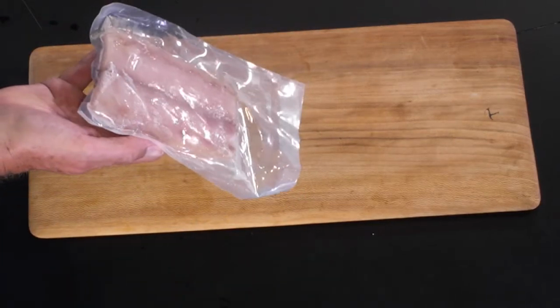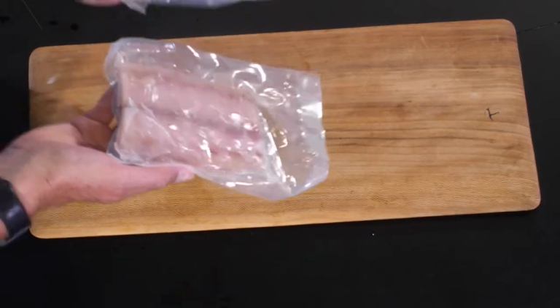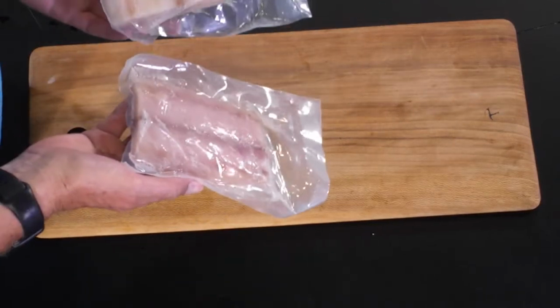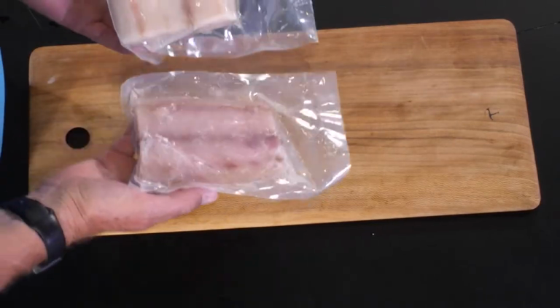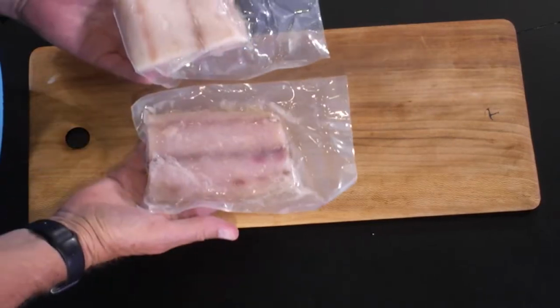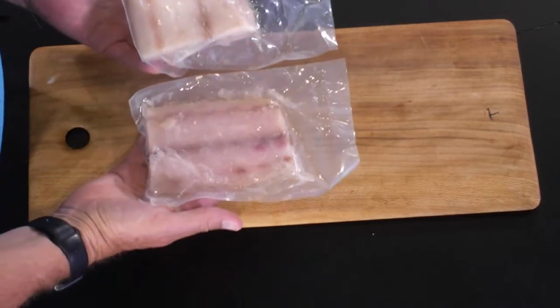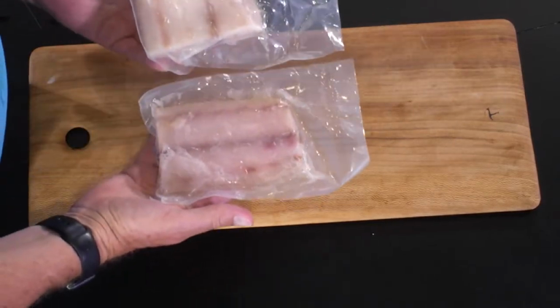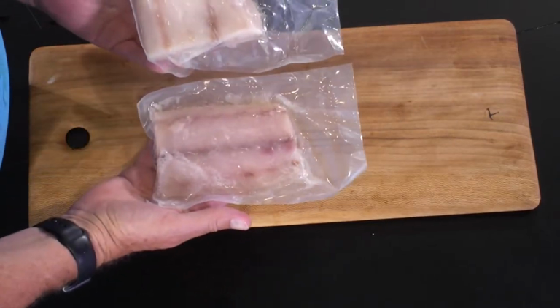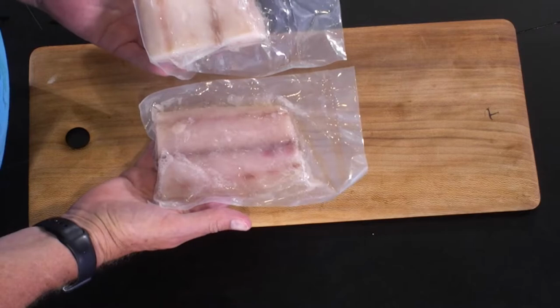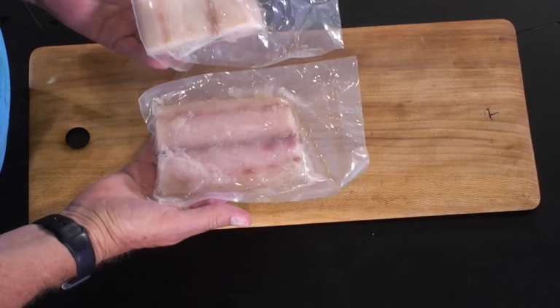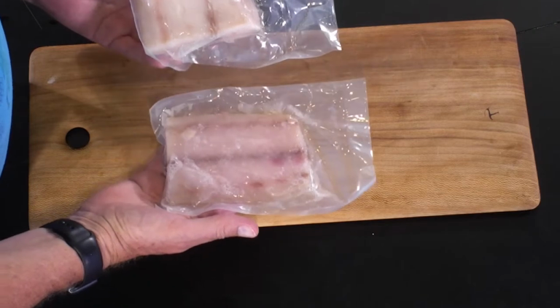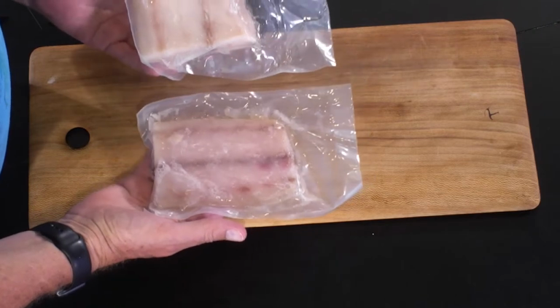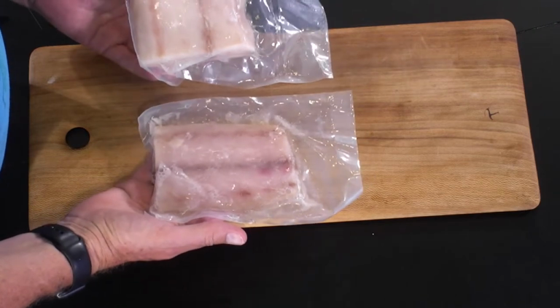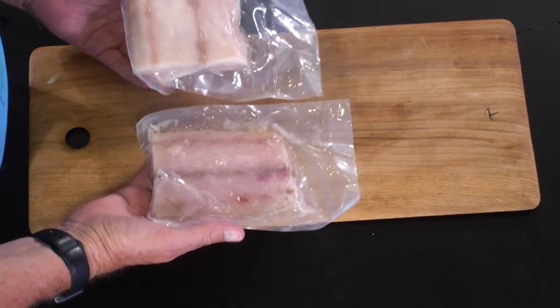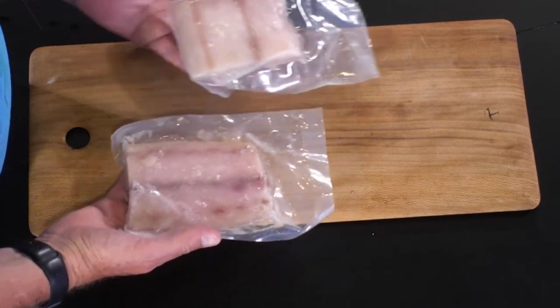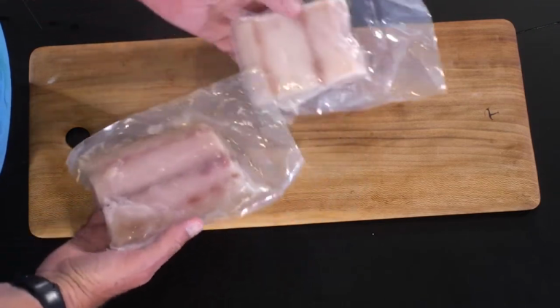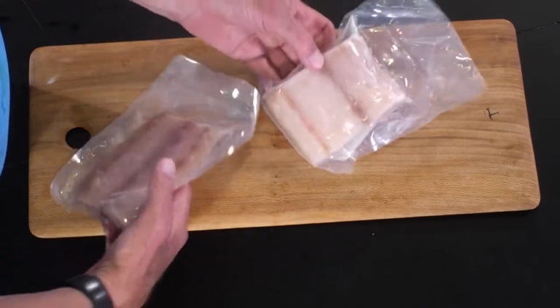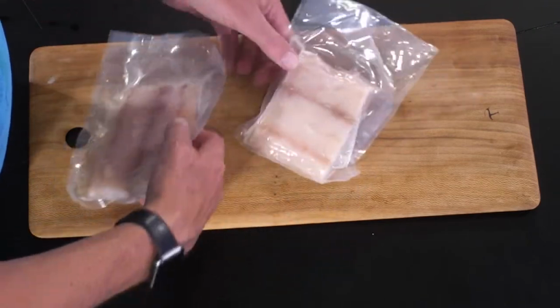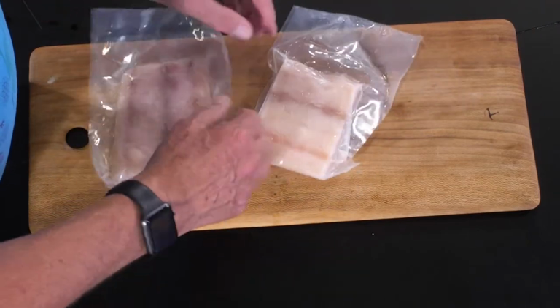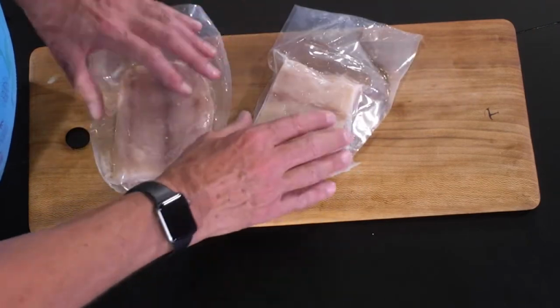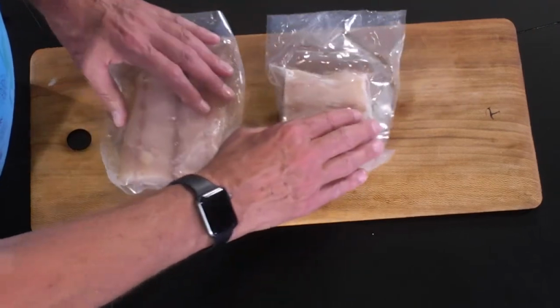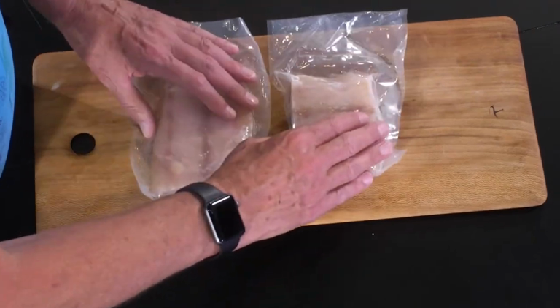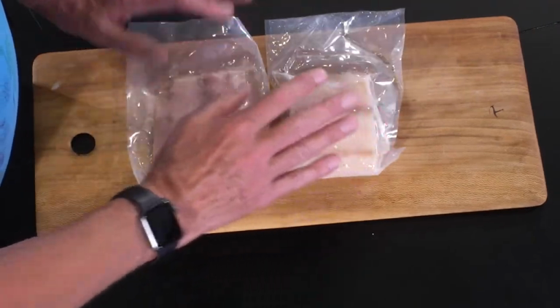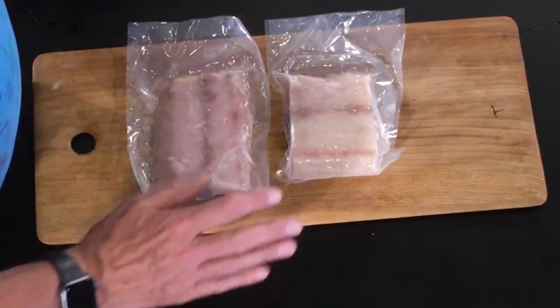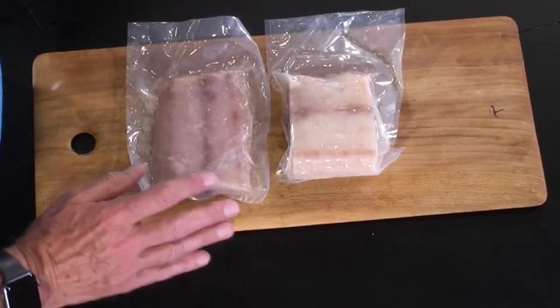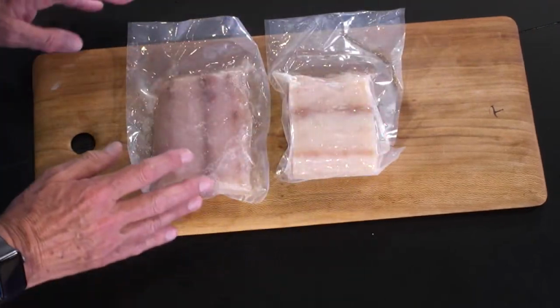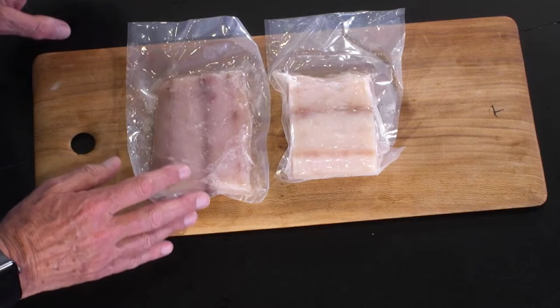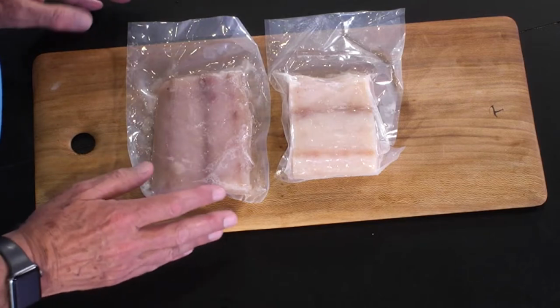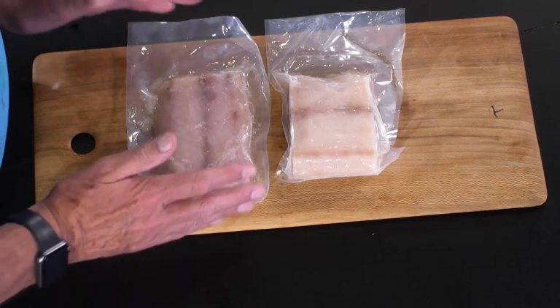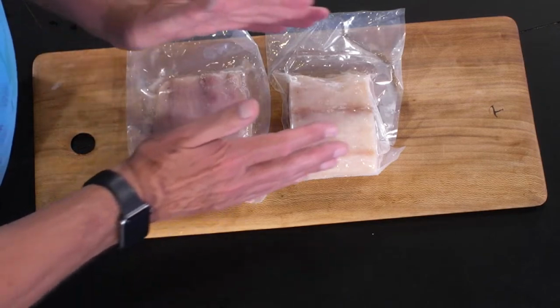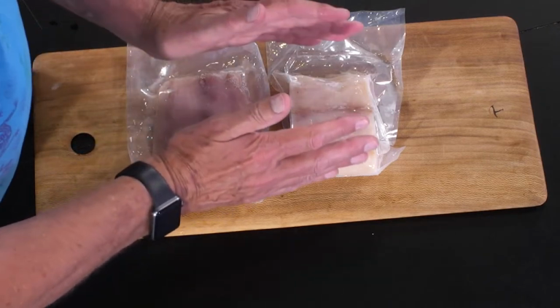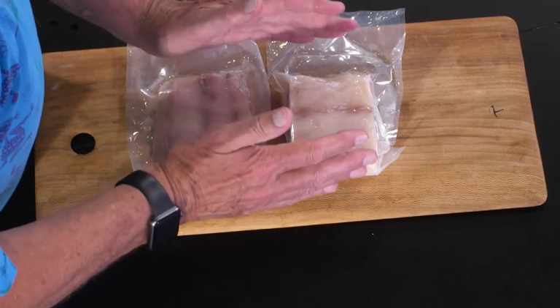So this is our Mahi fillet steaks pack. Those weigh 350 grams between them, and you will have no trouble cooking them like any piece of white fish.